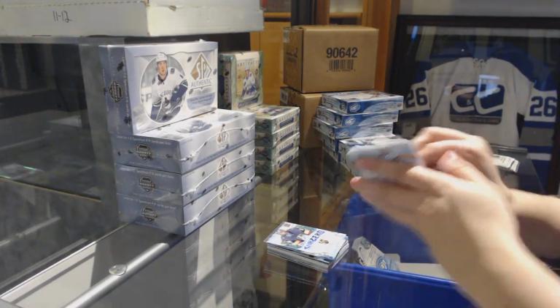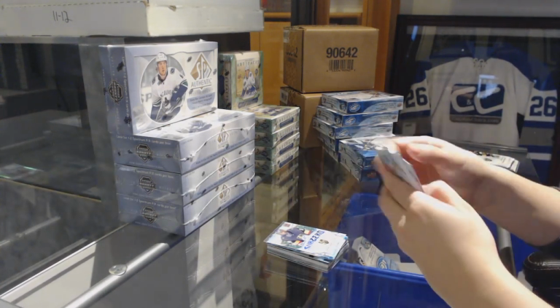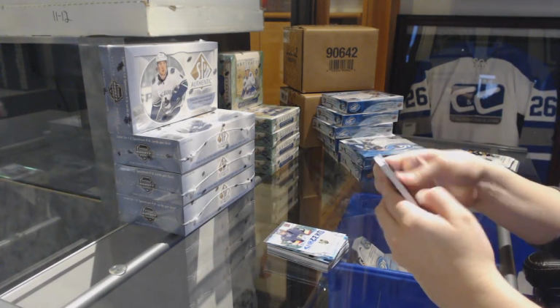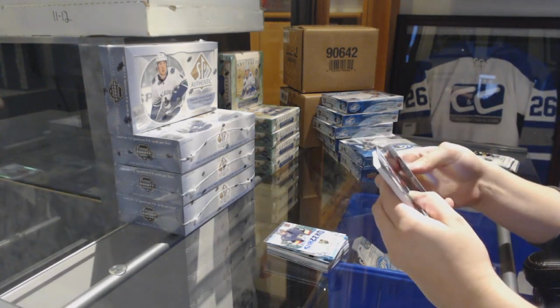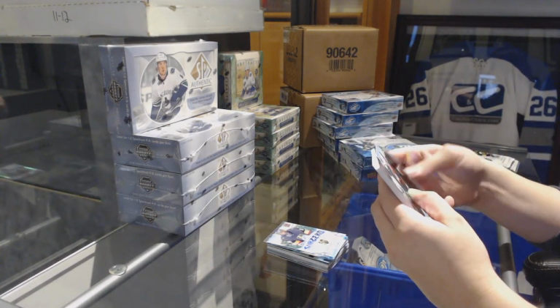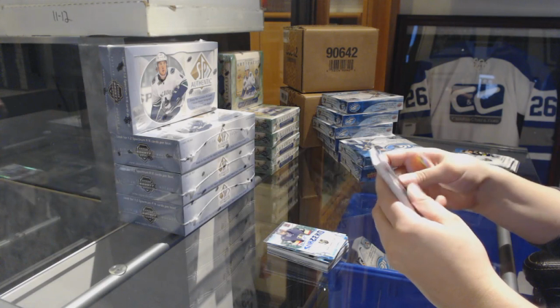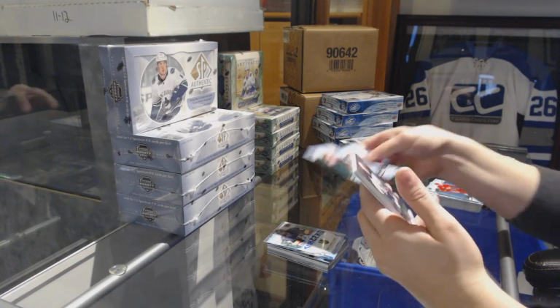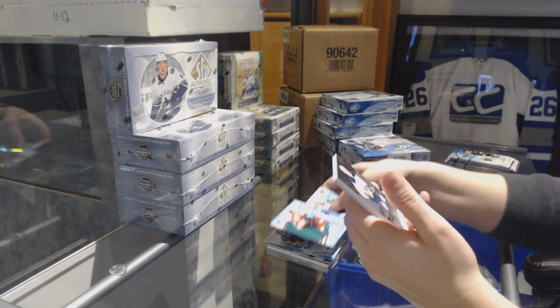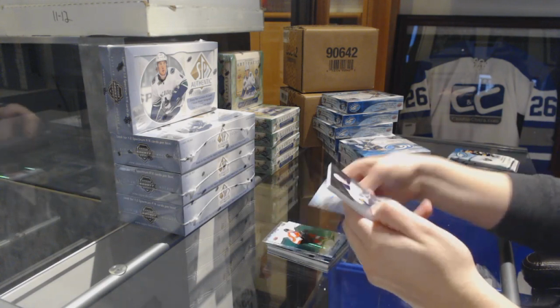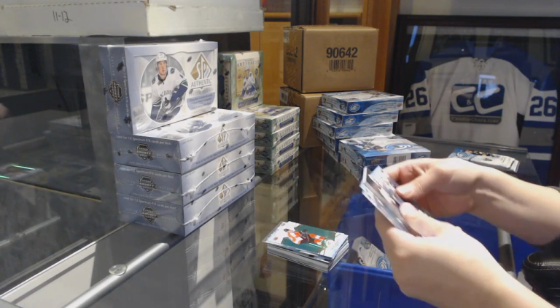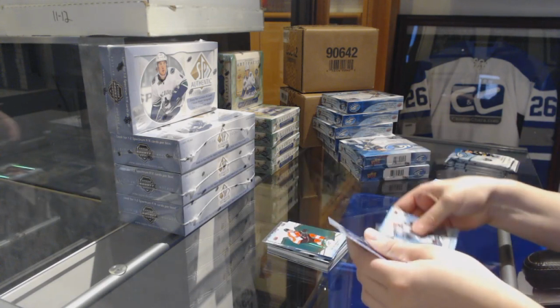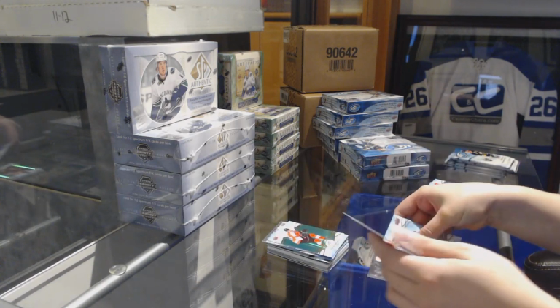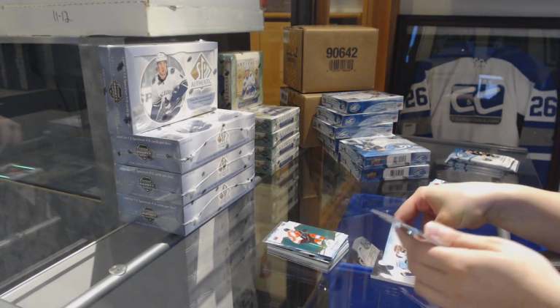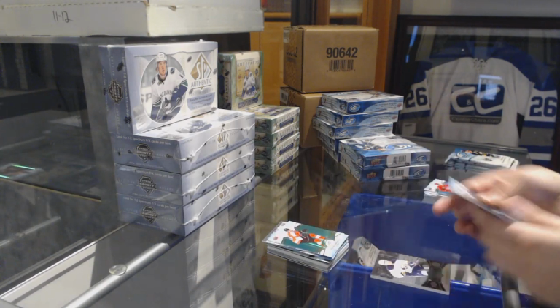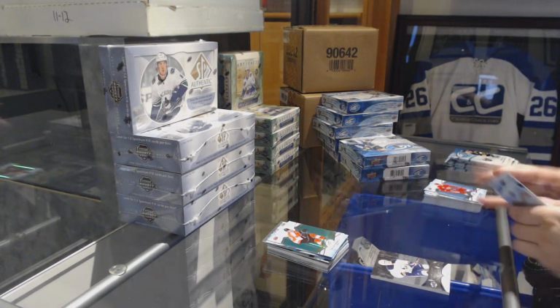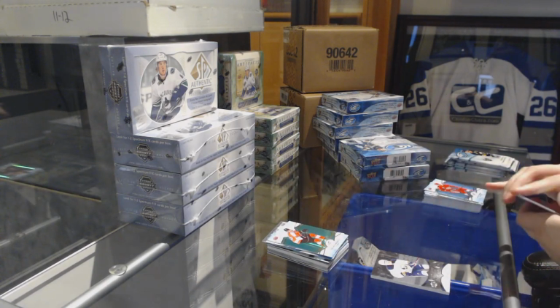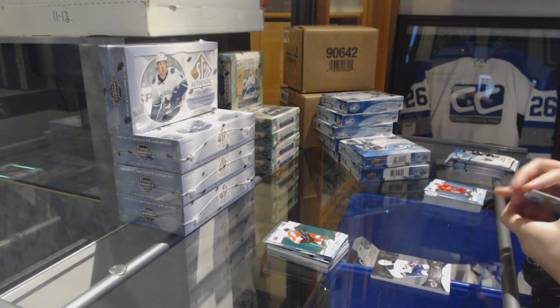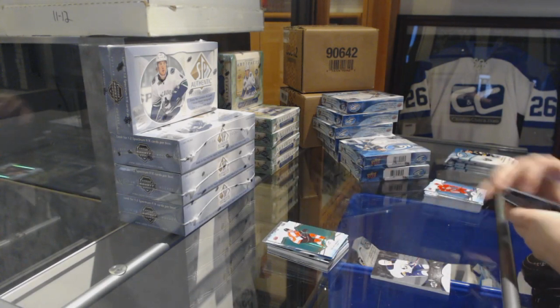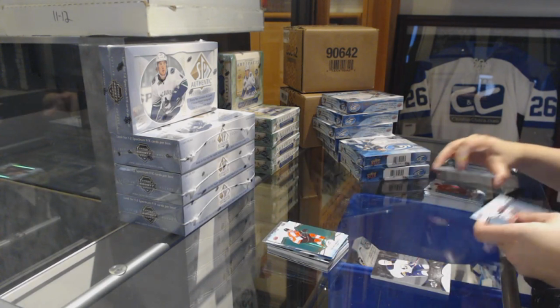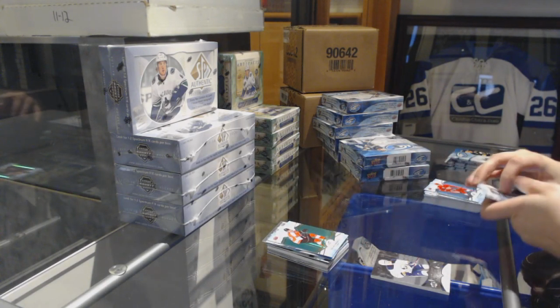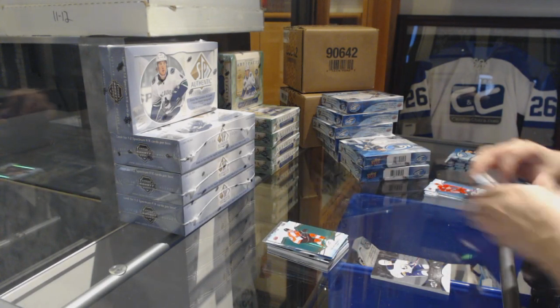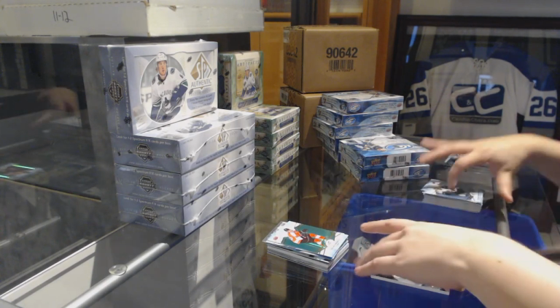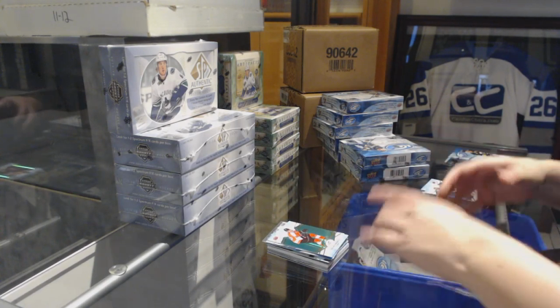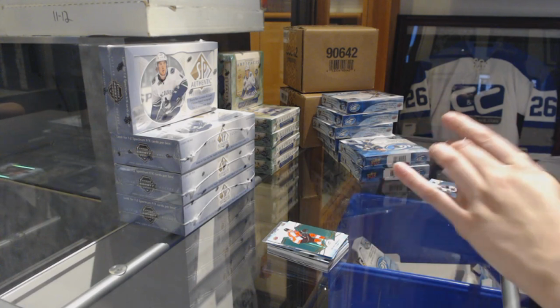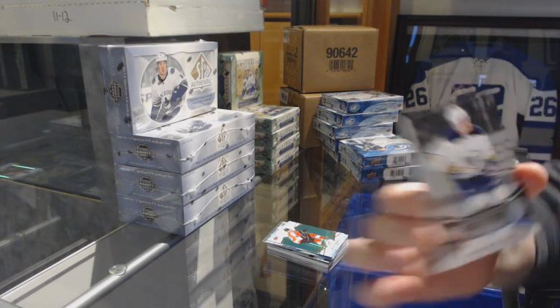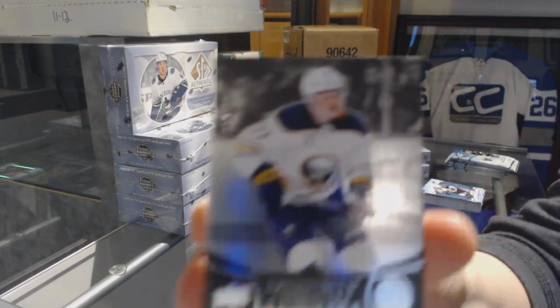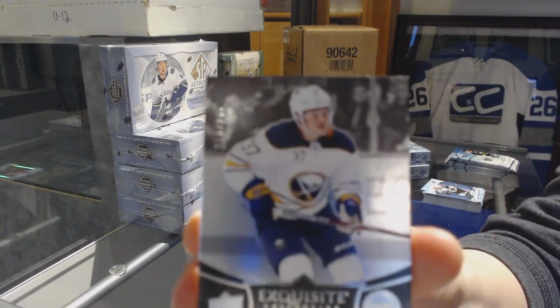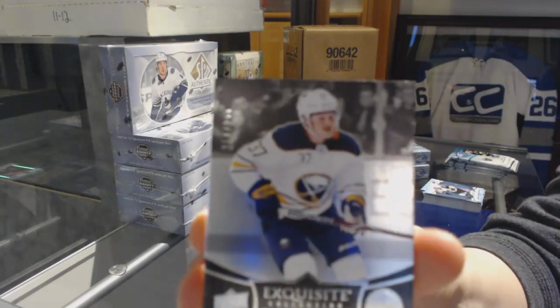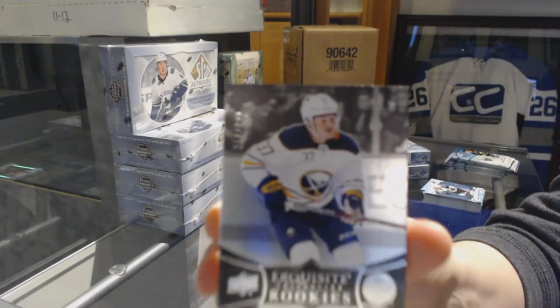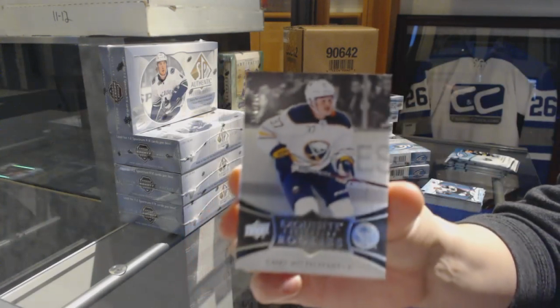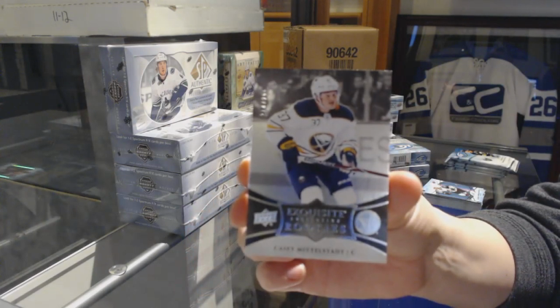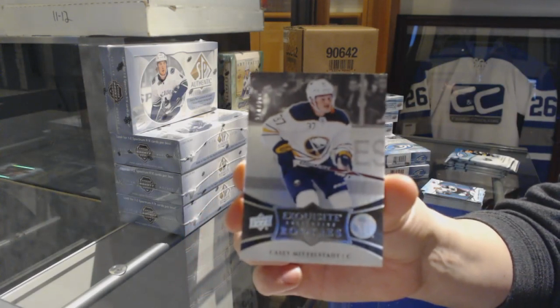Nolan Patrick, green for the Flyers. And number to 299, Exquisite rookie for the Buffalo Sabres, Casey Mittelstadt.